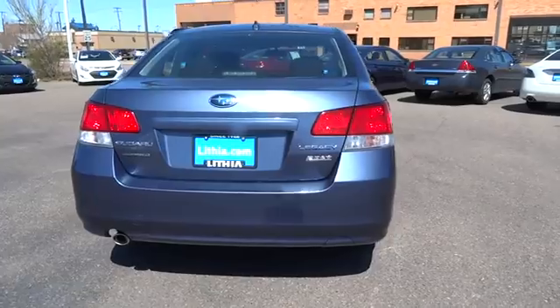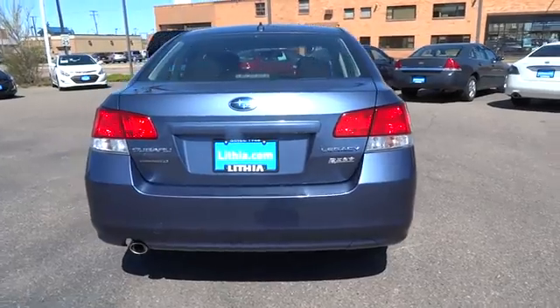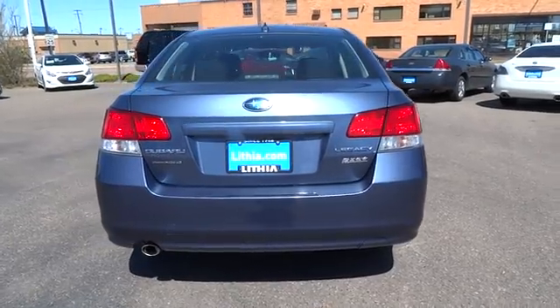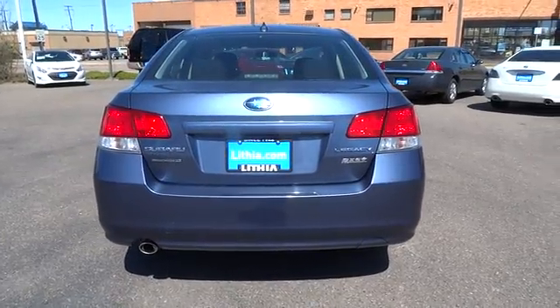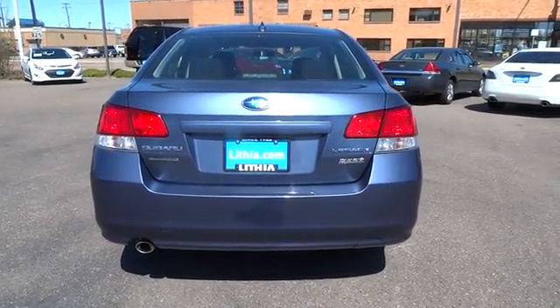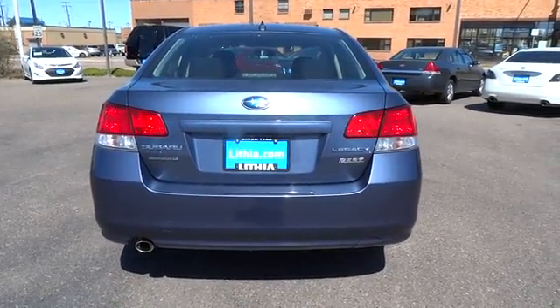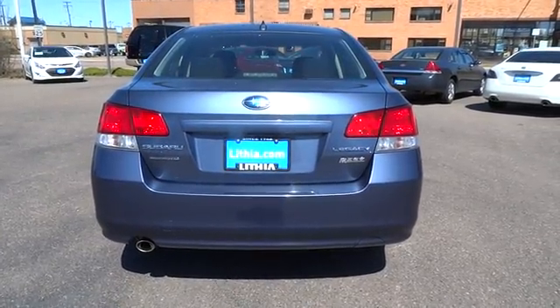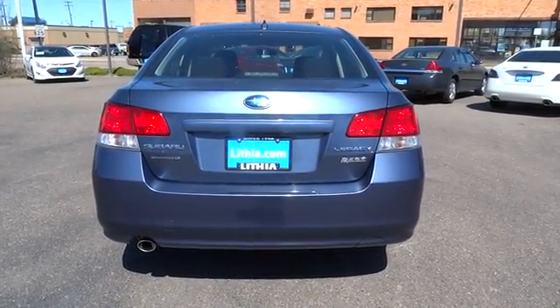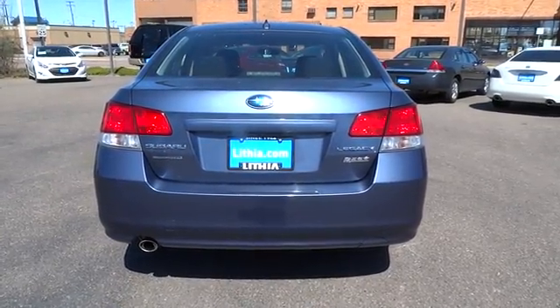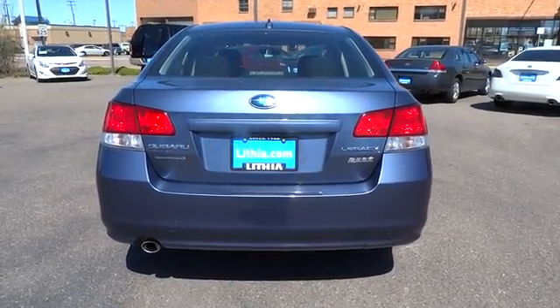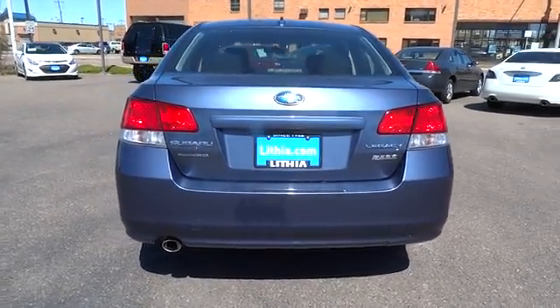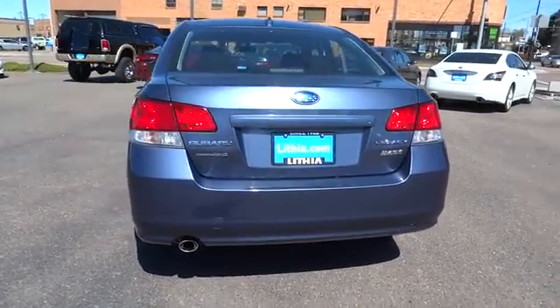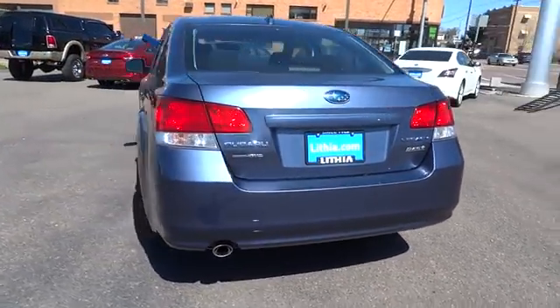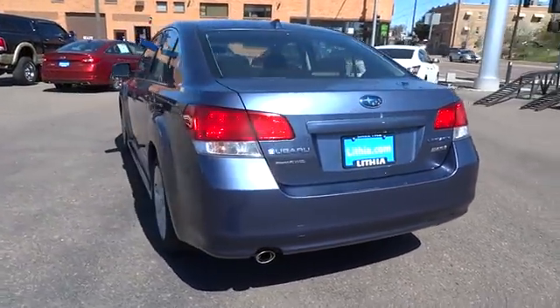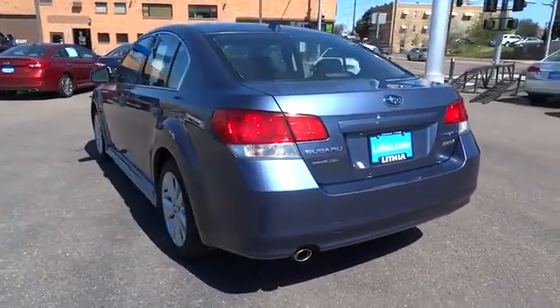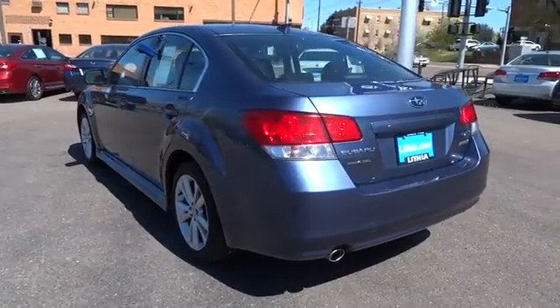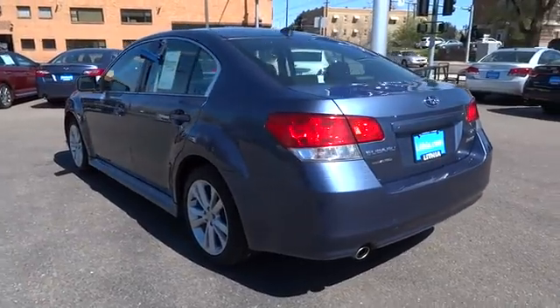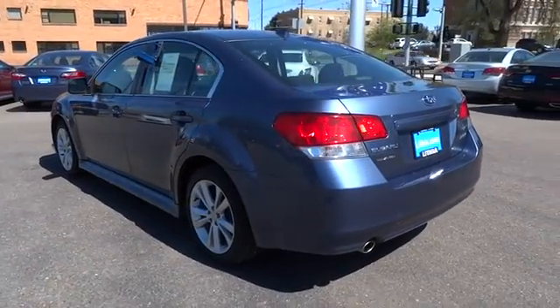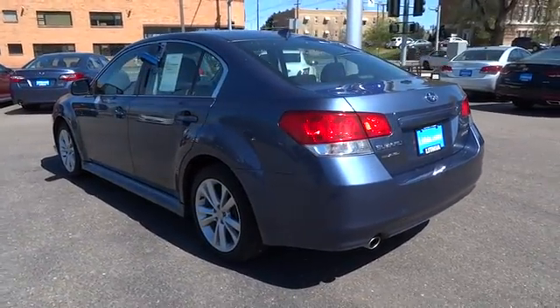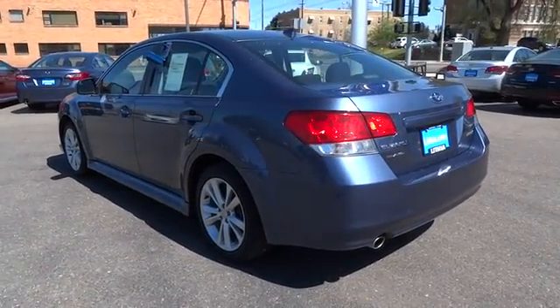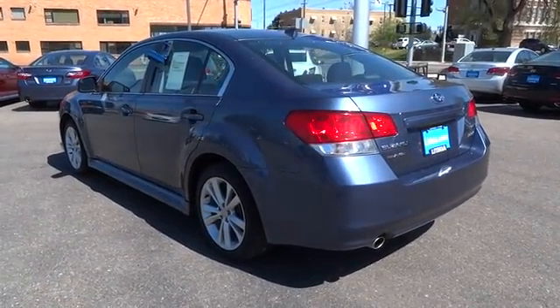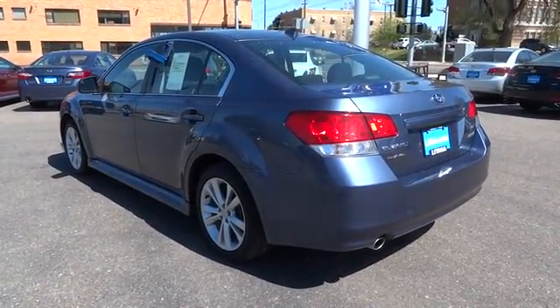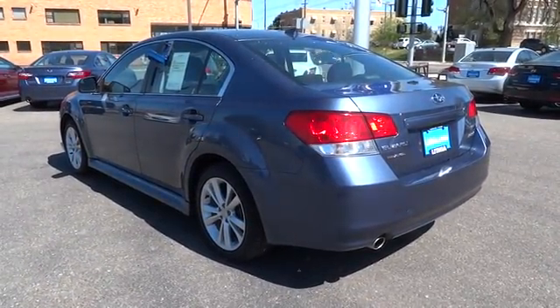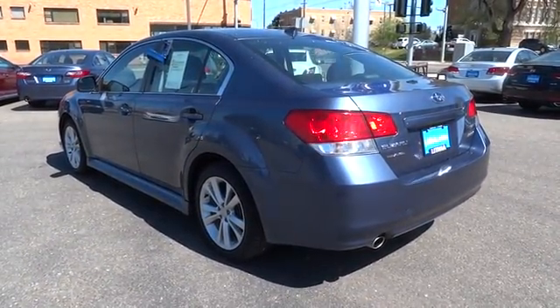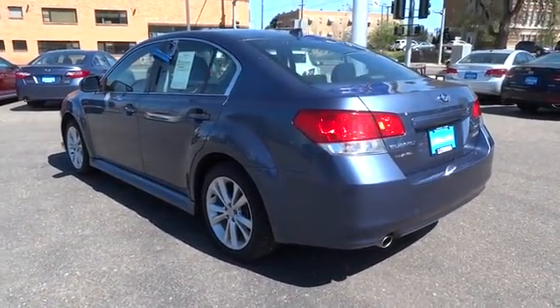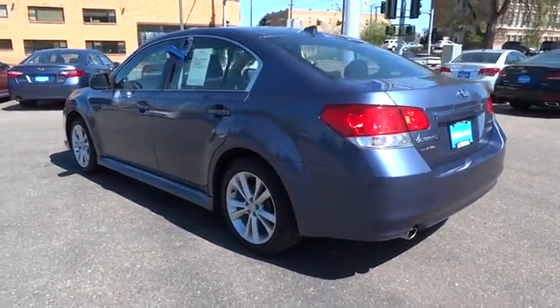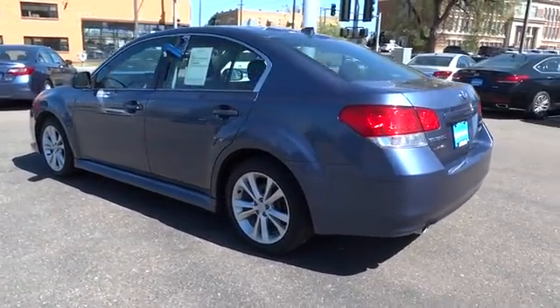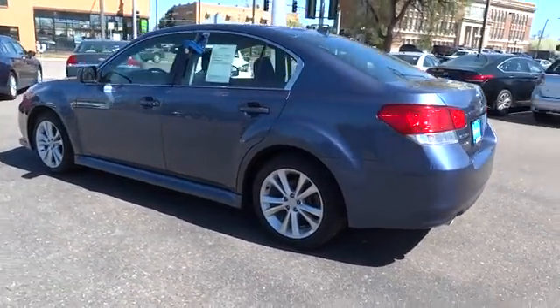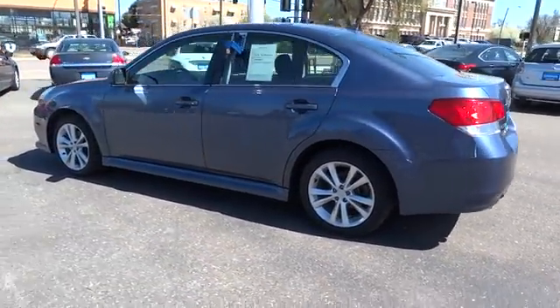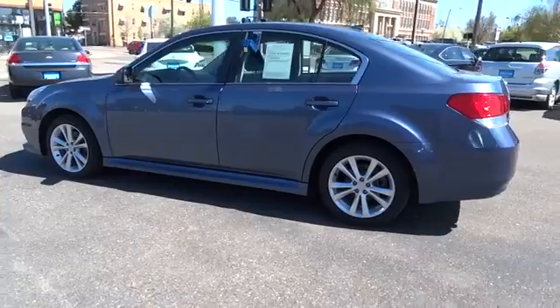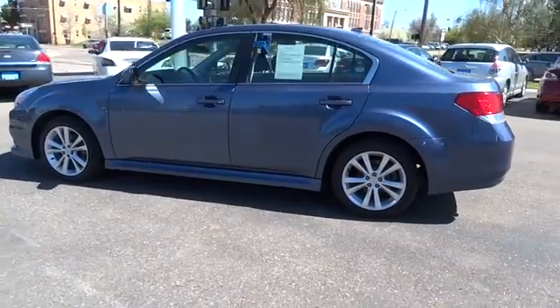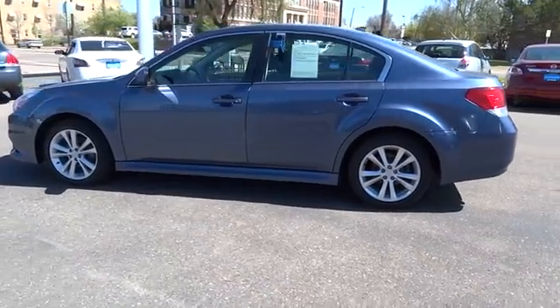Here are some of this vehicle's great options: all-wheel drive, keyless entry, Bluetooth, leather-wrapped steering wheel, power steering, adjustable steering wheel, driver lumbar, ABS four-wheel.